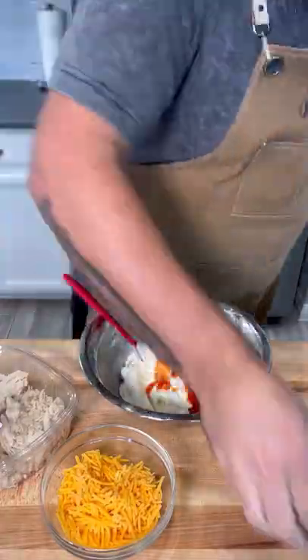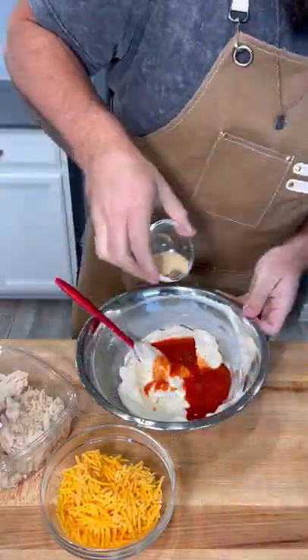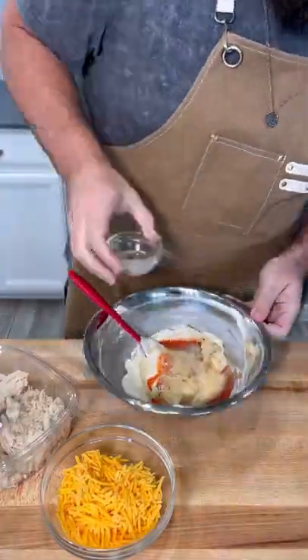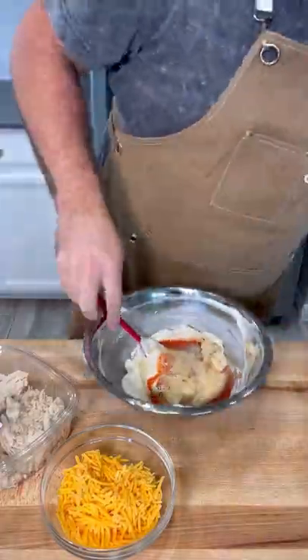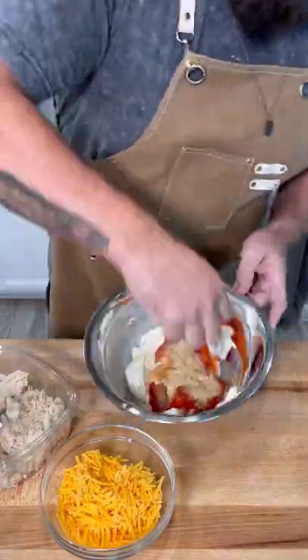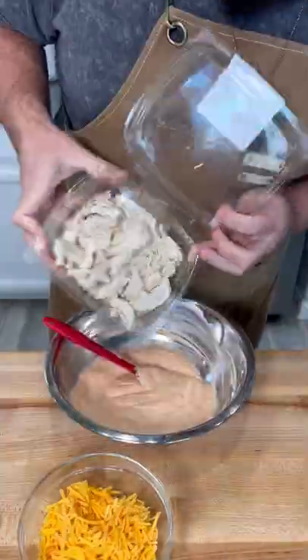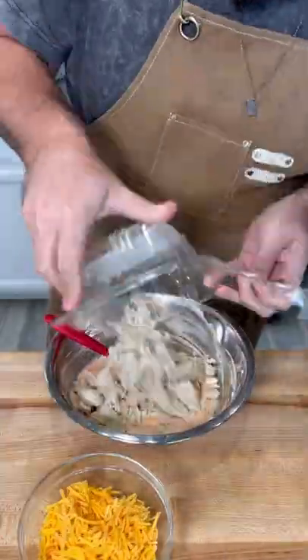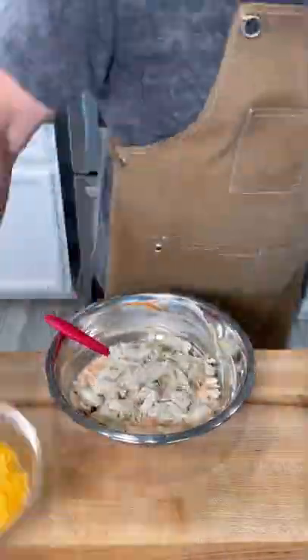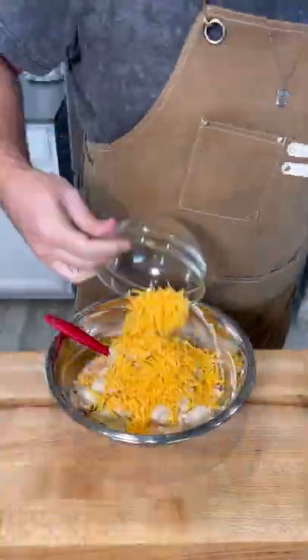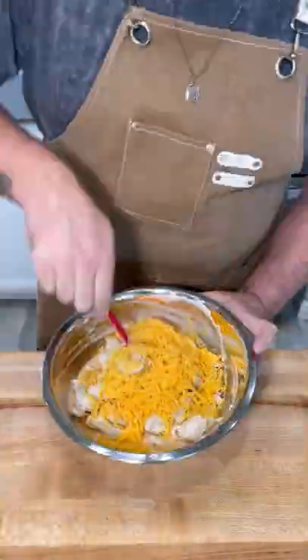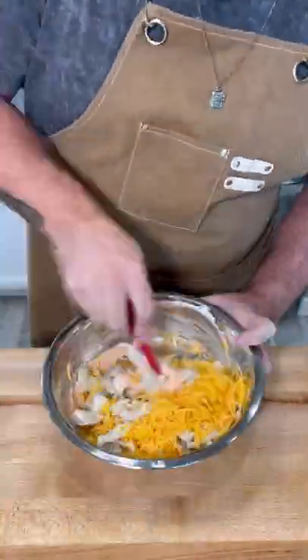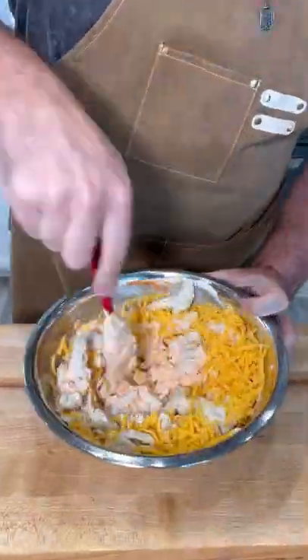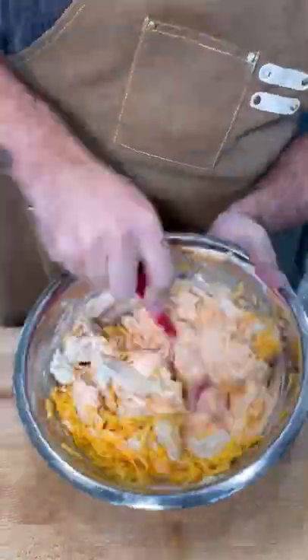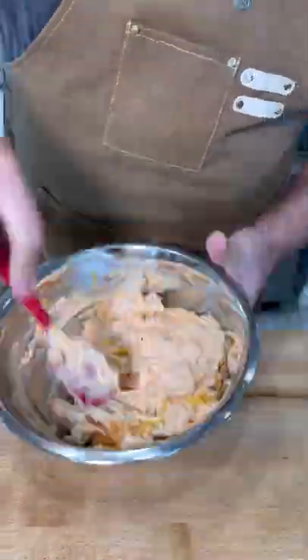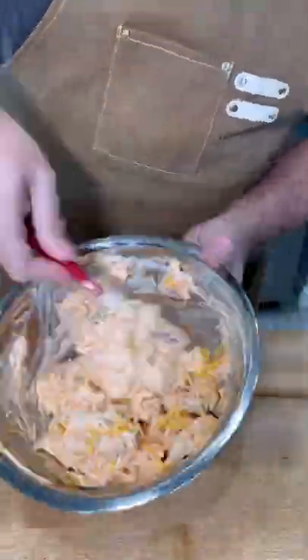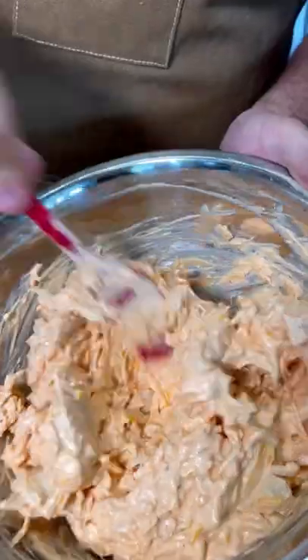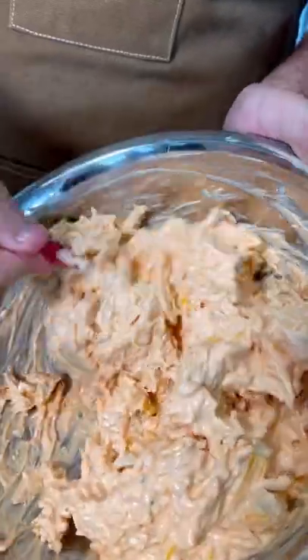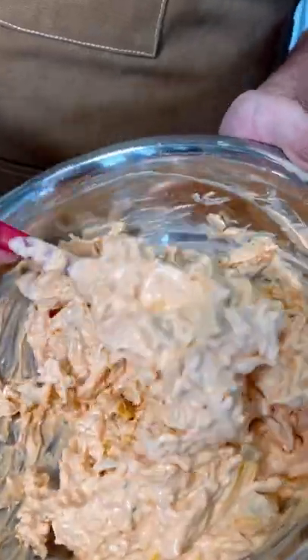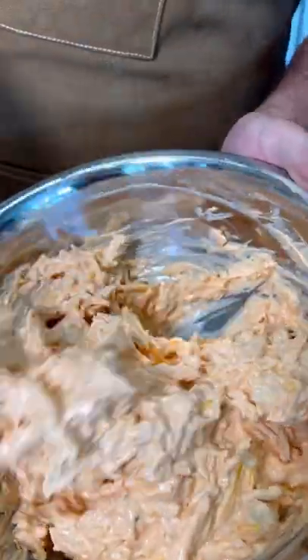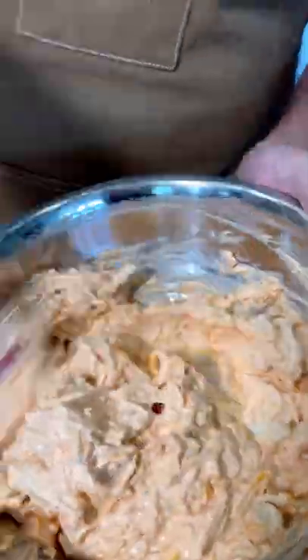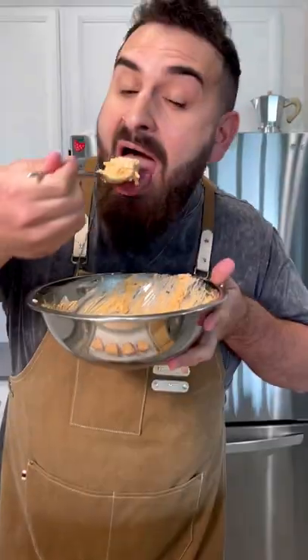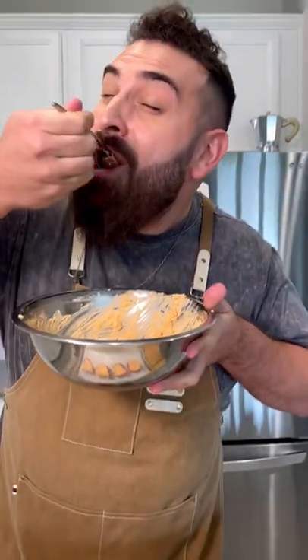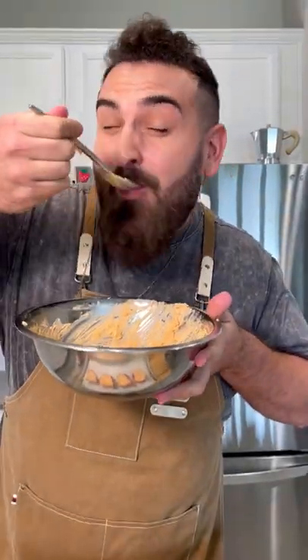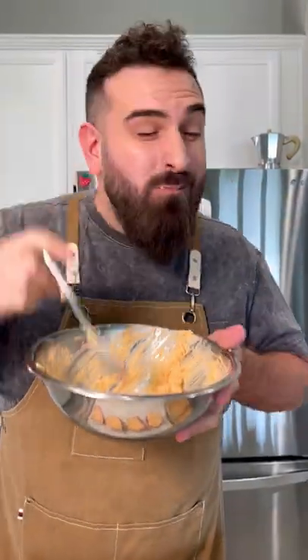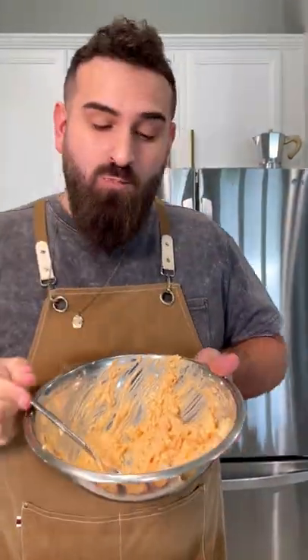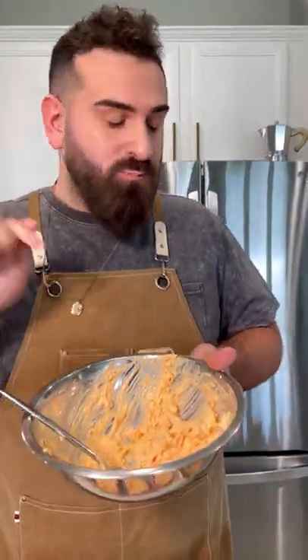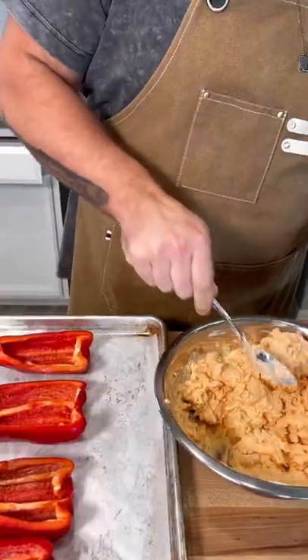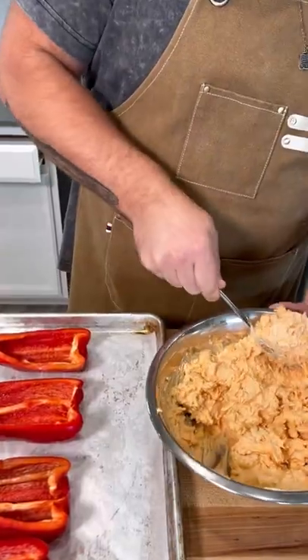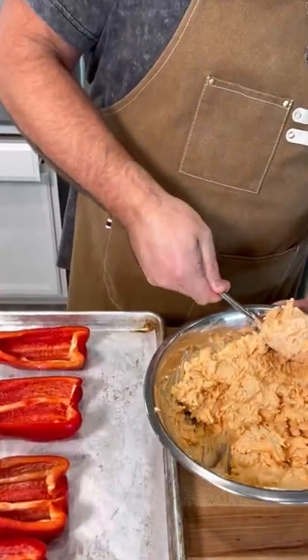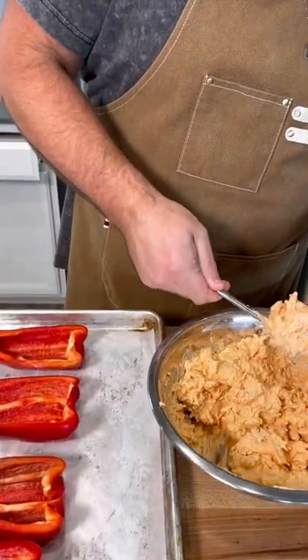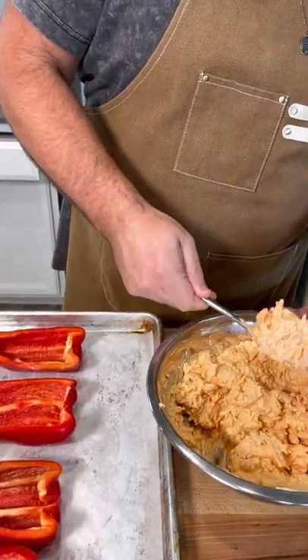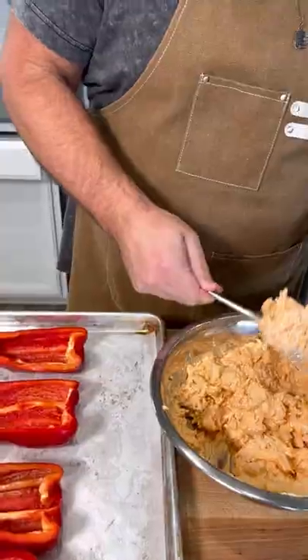I'm making my own buffalo chicken filling, and it is worth it. The full recipe is on my blog, so go to the link in my bio. It's so good.